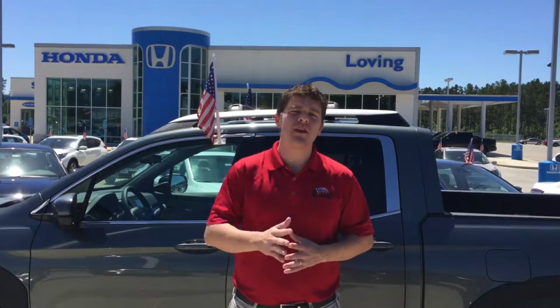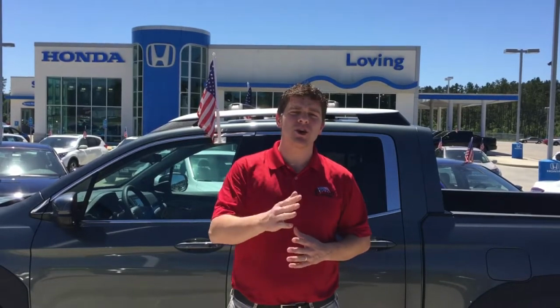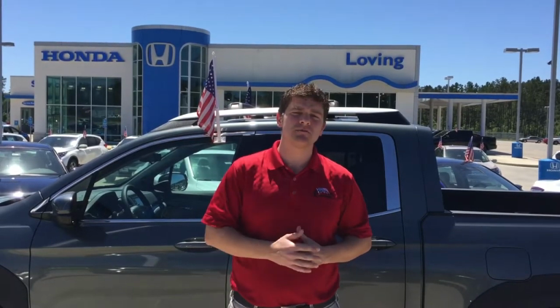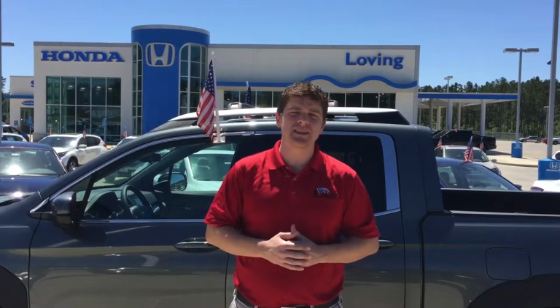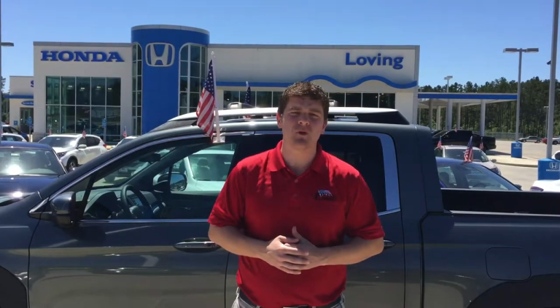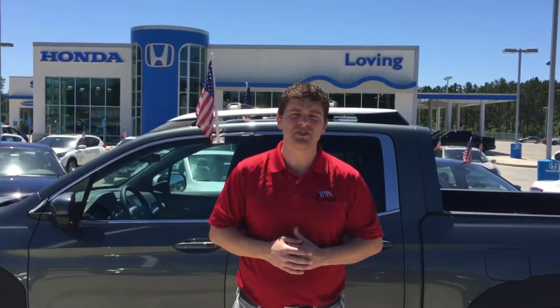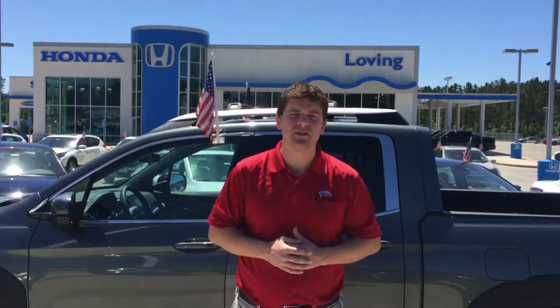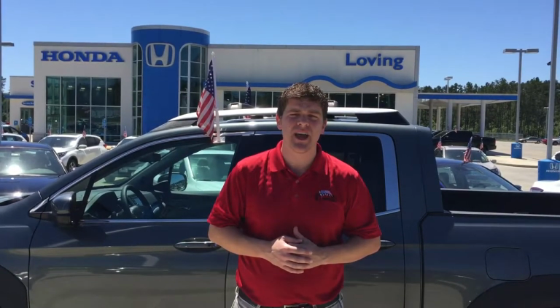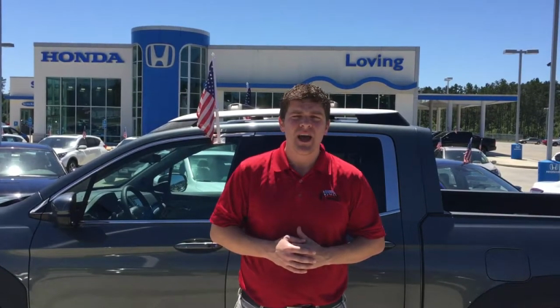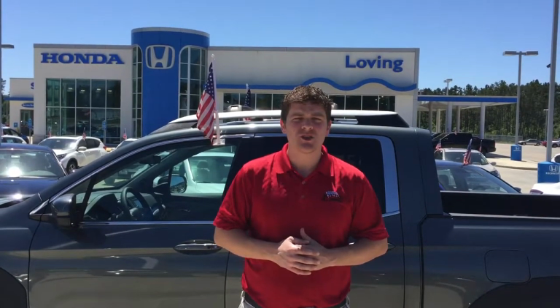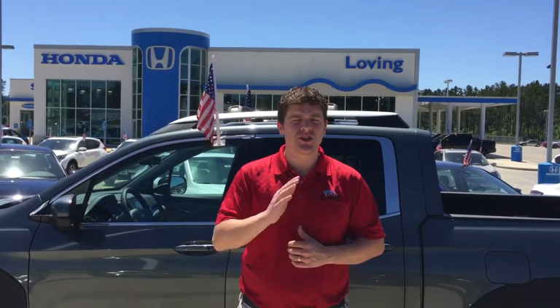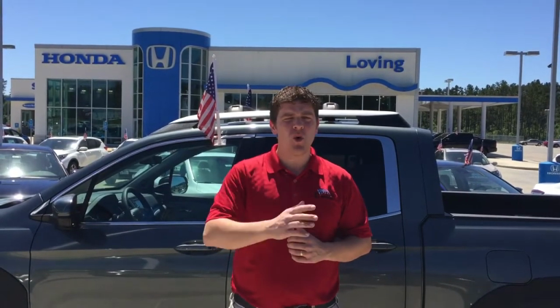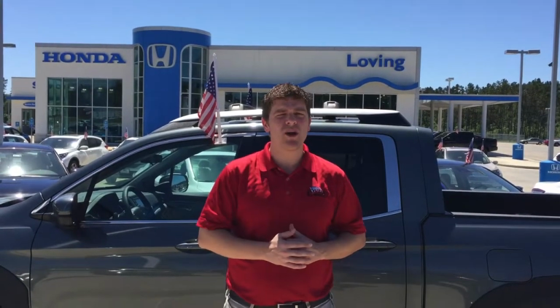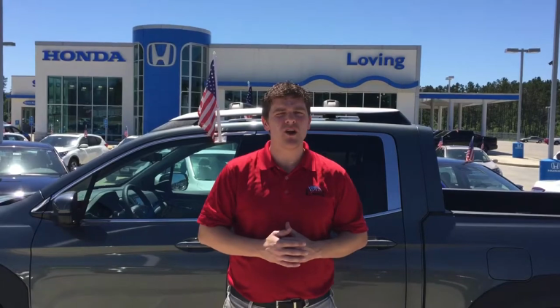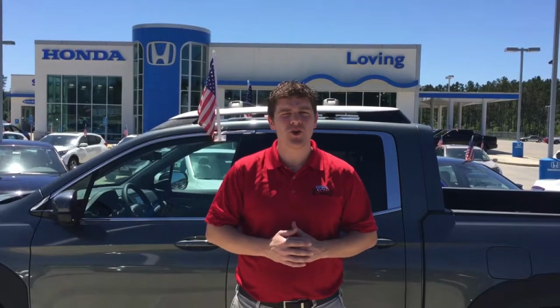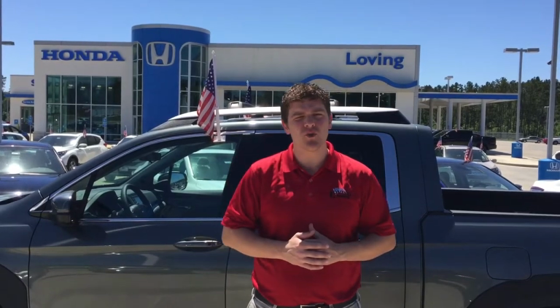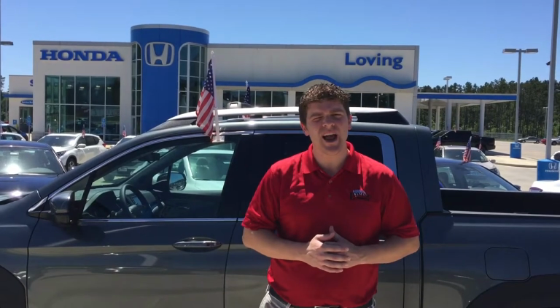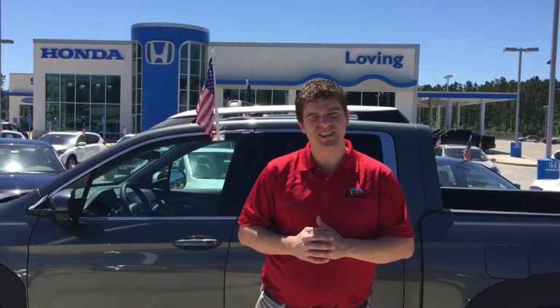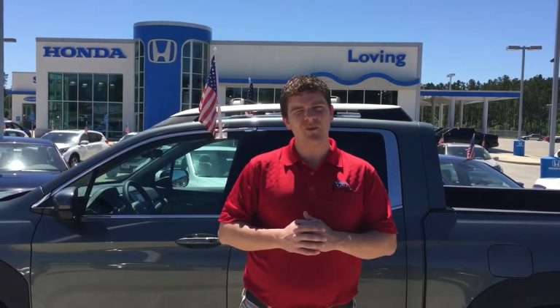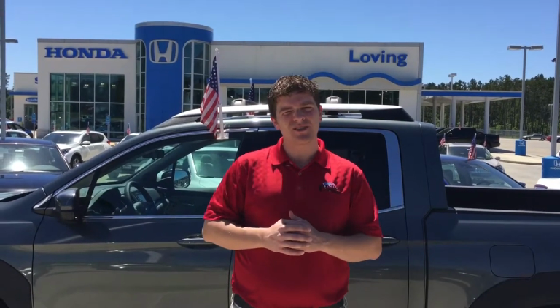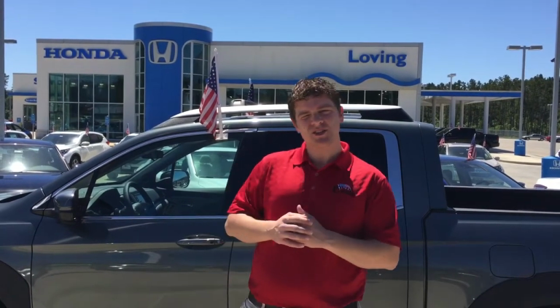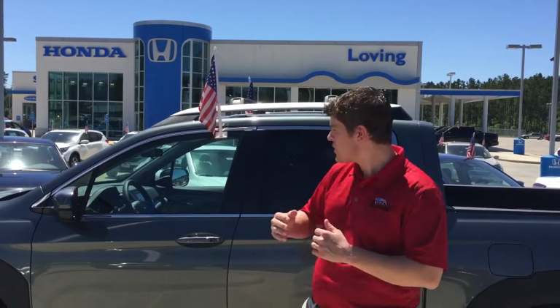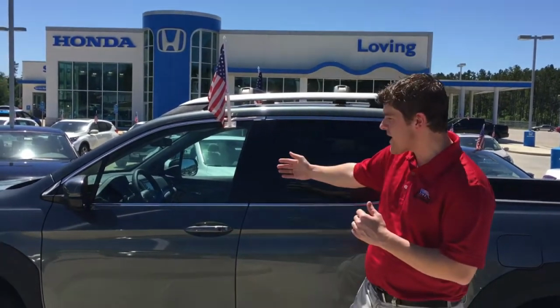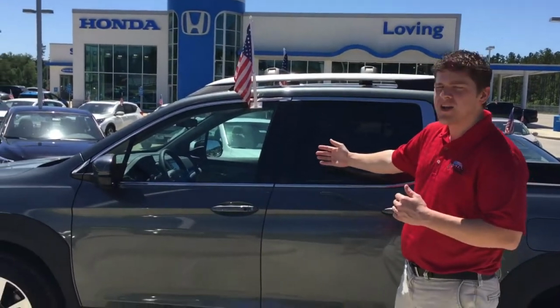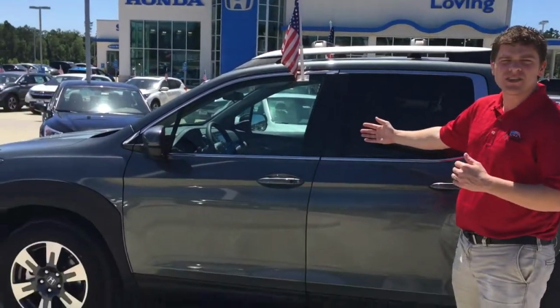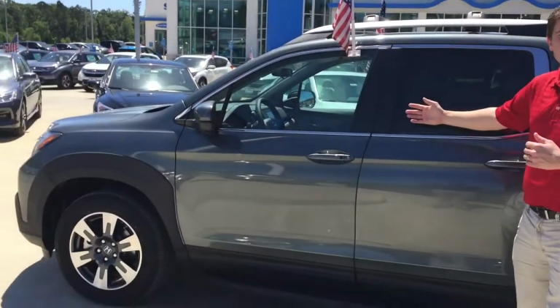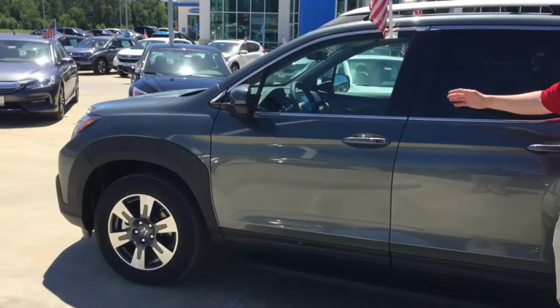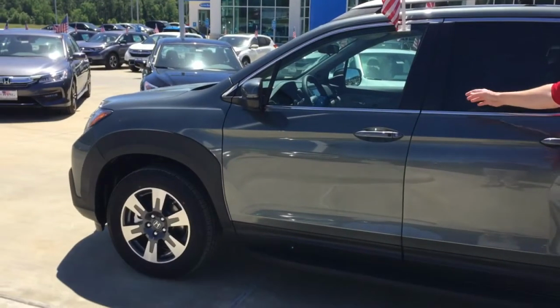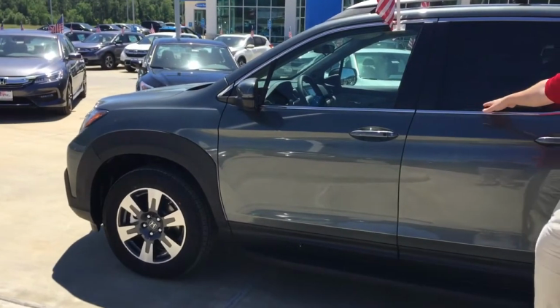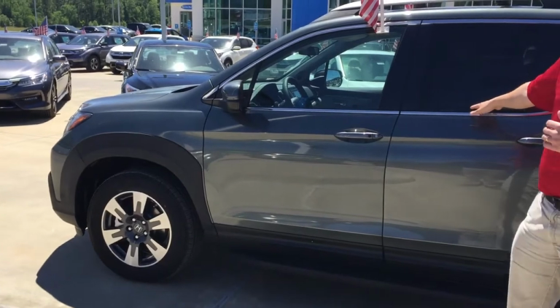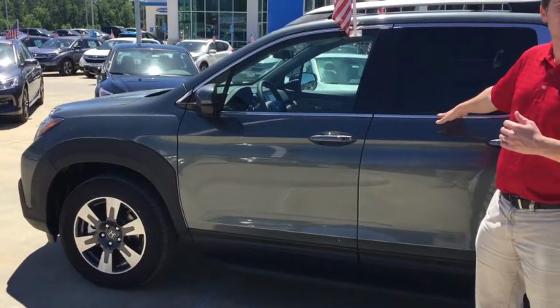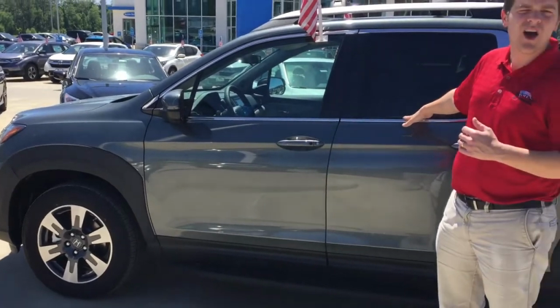I want to thank you so much for taking the time to watch this video today. I told you I was going to do a walk-around video for you on a Ridgeline RTL that we have in stock, so if you look right here, this is the Ridgeline RTL that we have in stock.